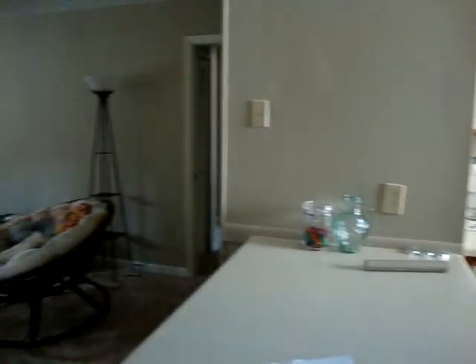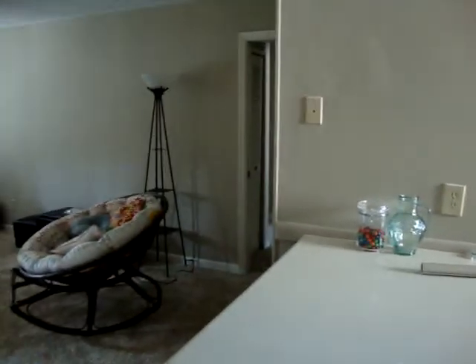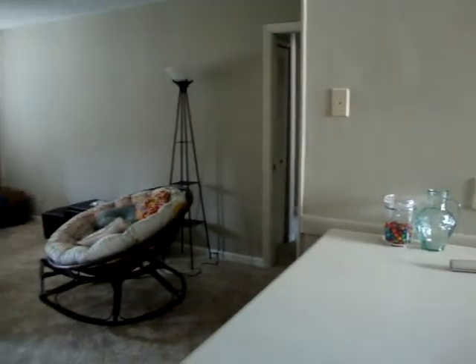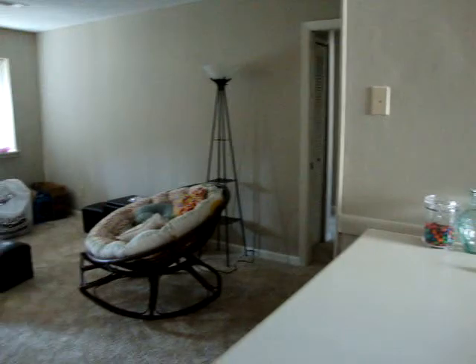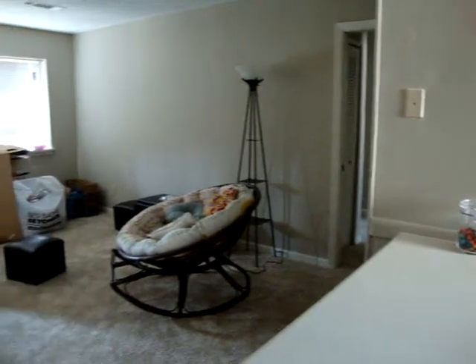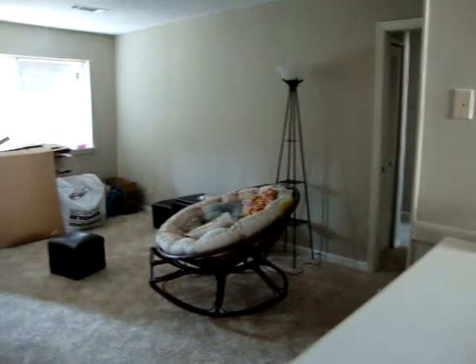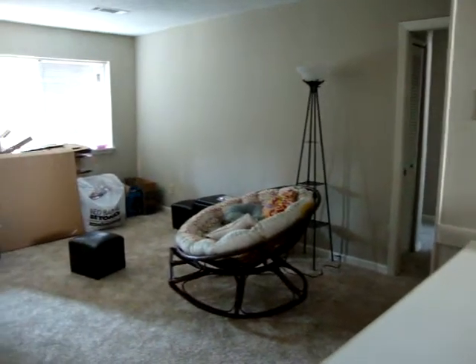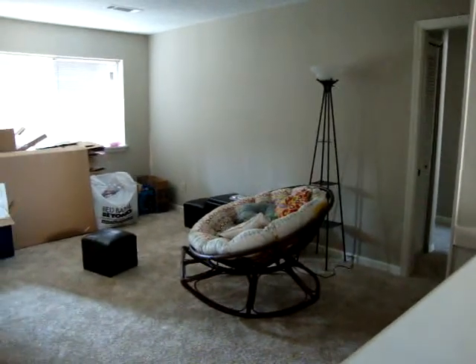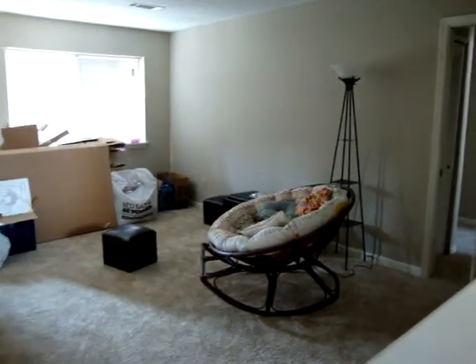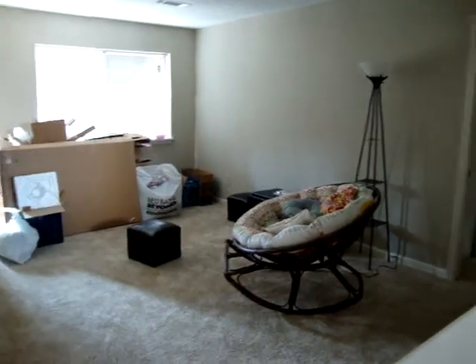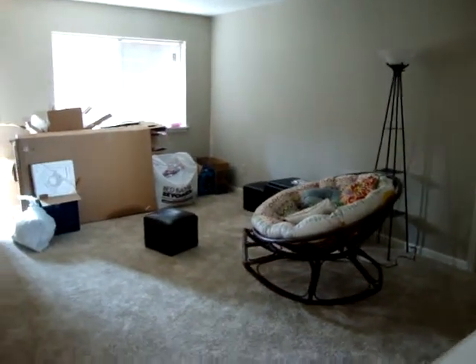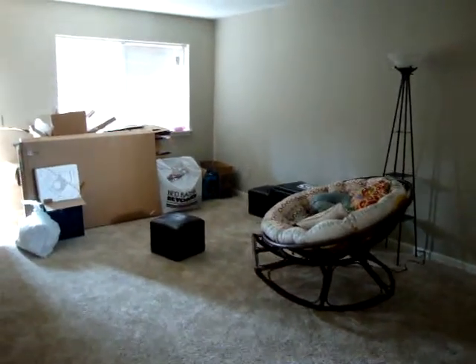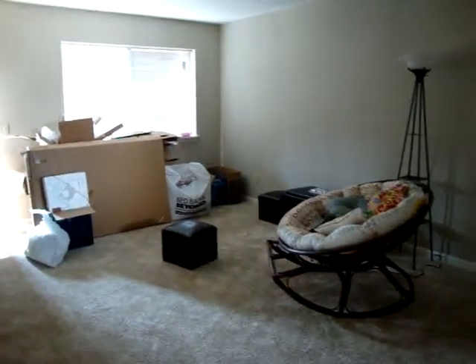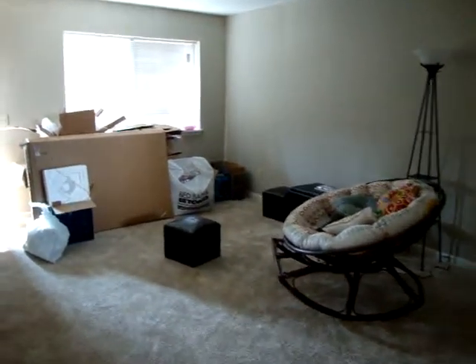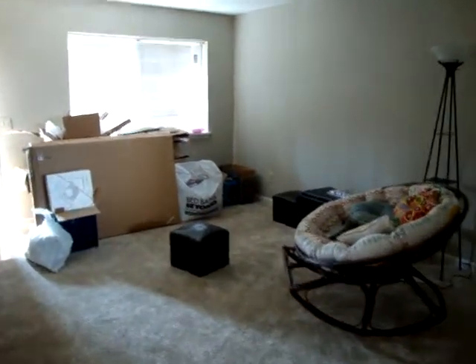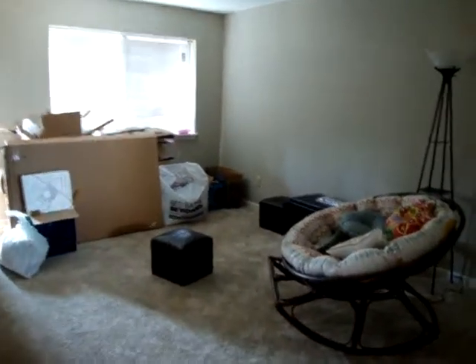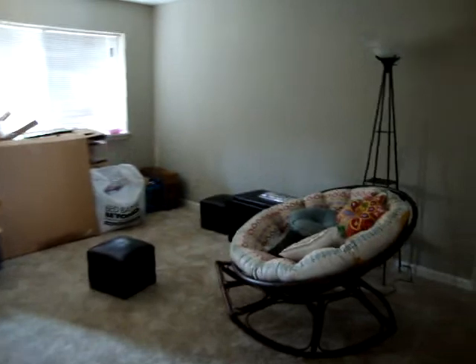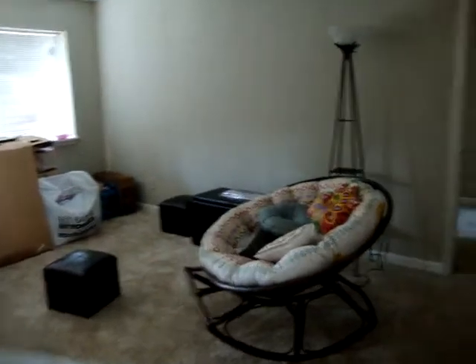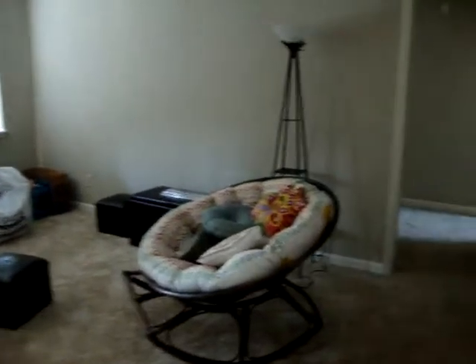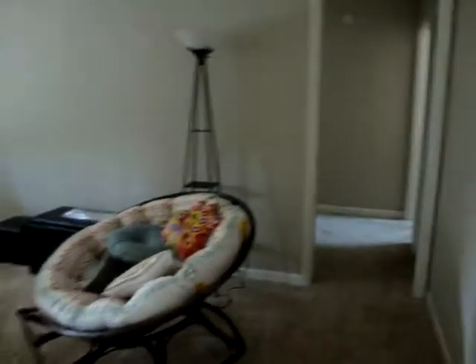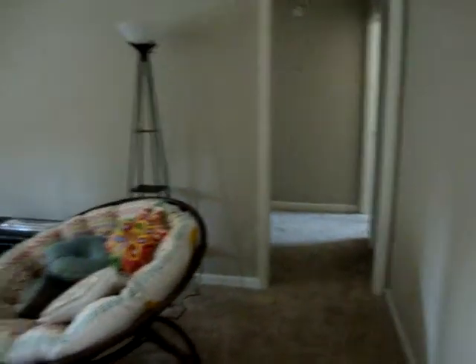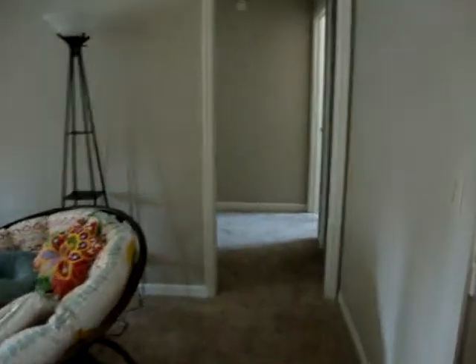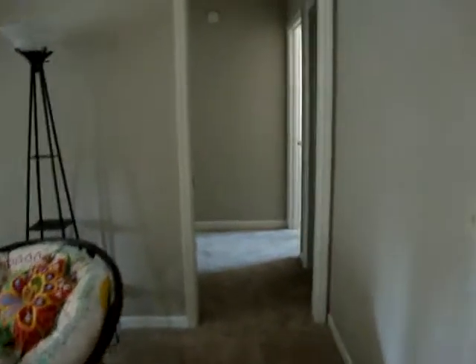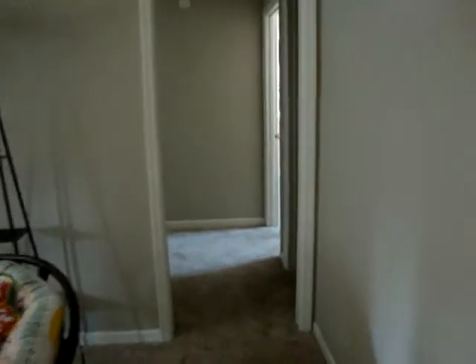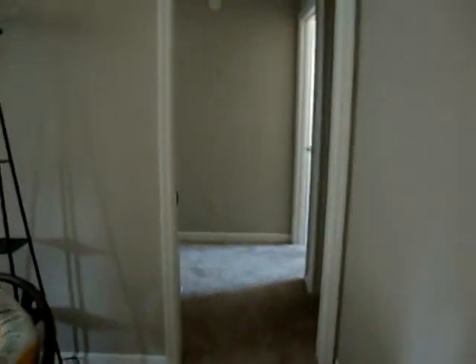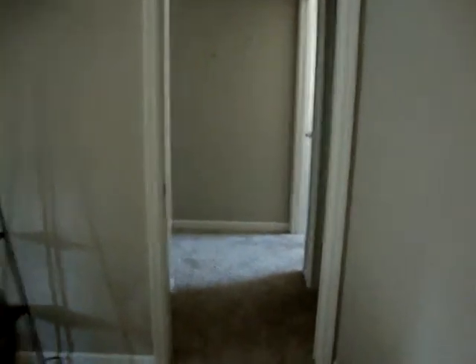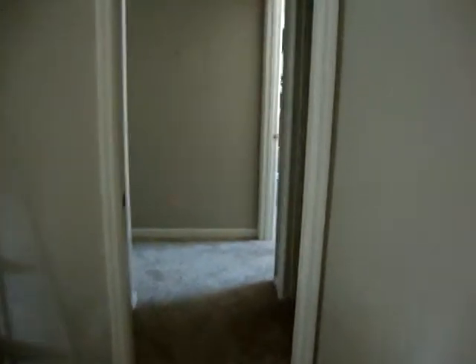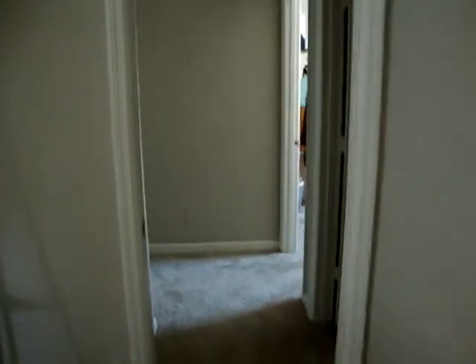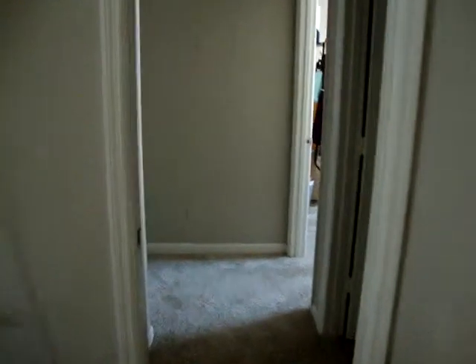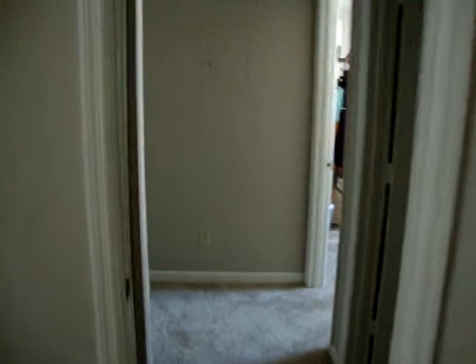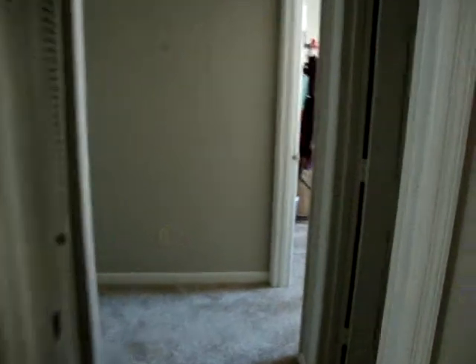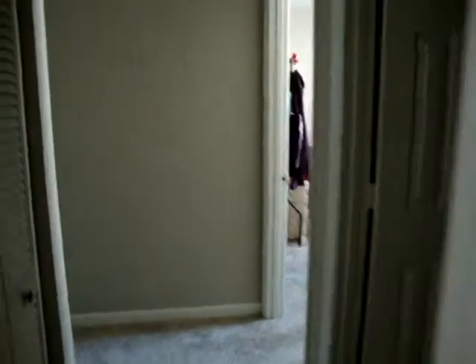Turning around to the living room — only a lamp and chair couch to be delivered on Tuesday. Walking down the little hallway towards the bedrooms.